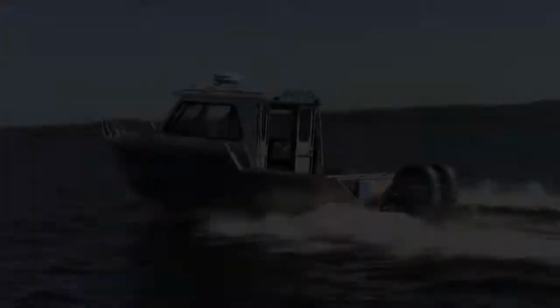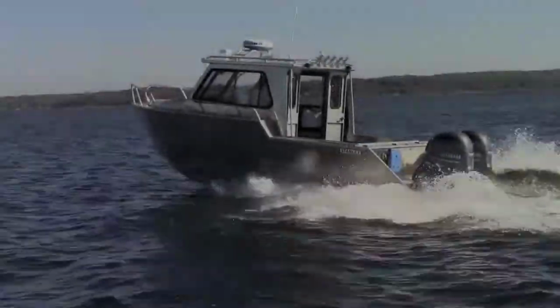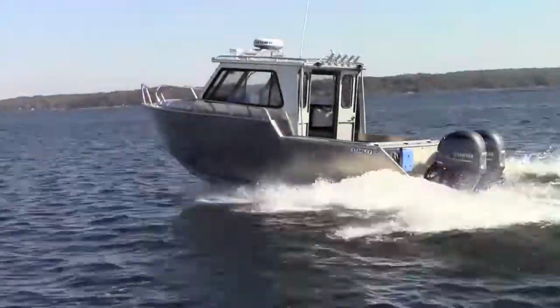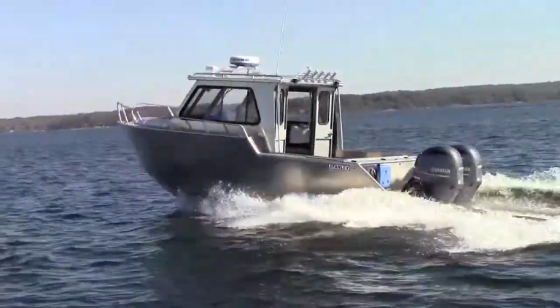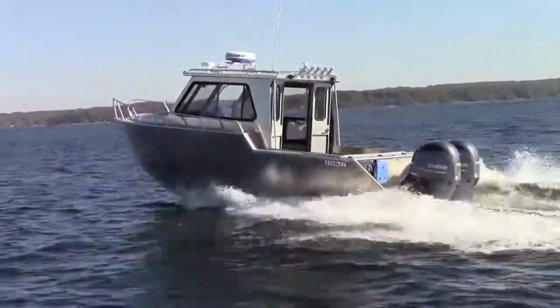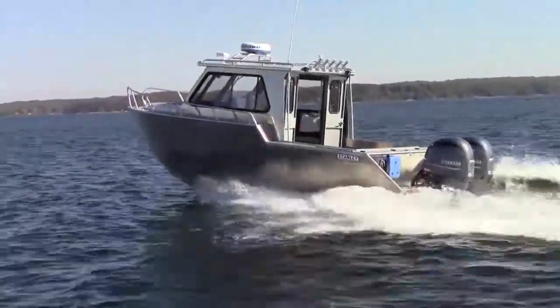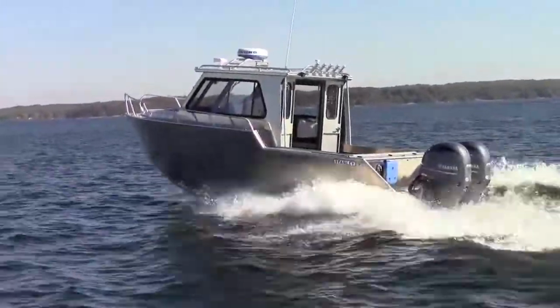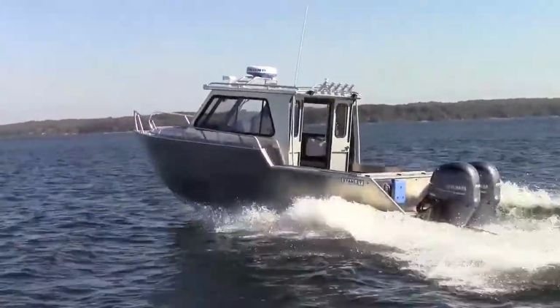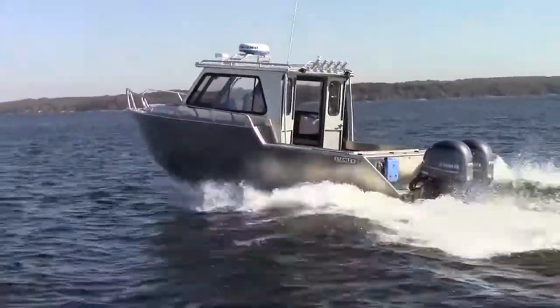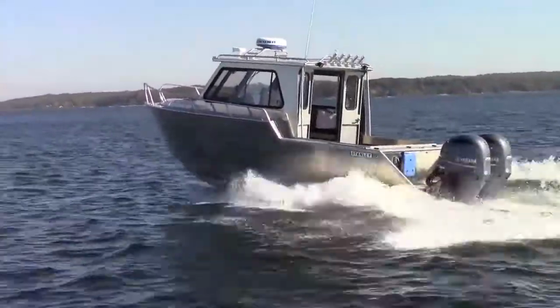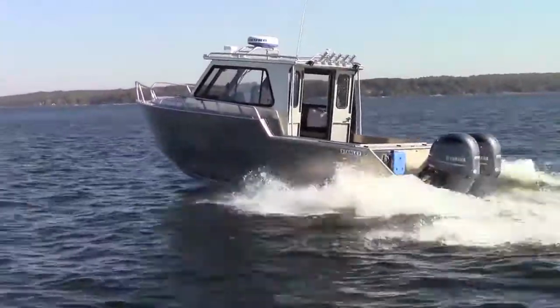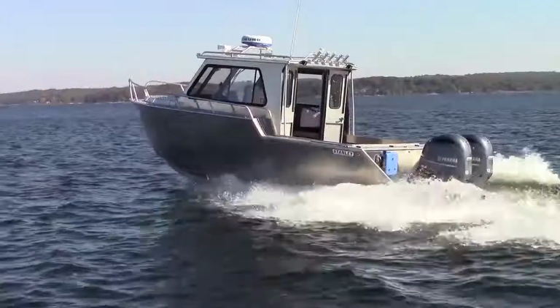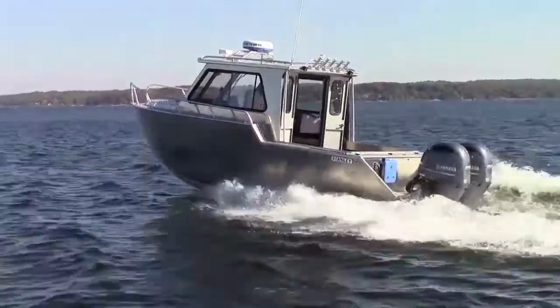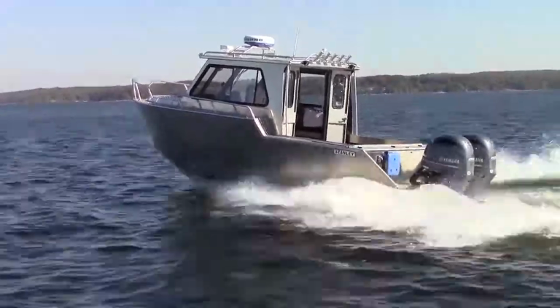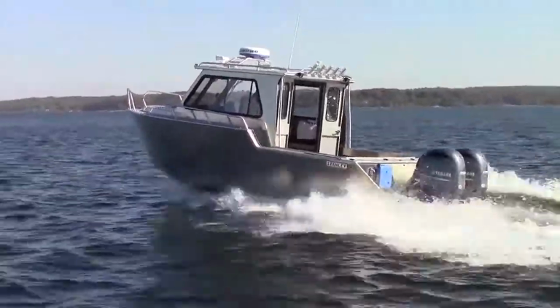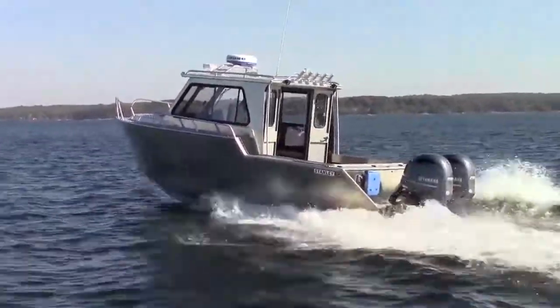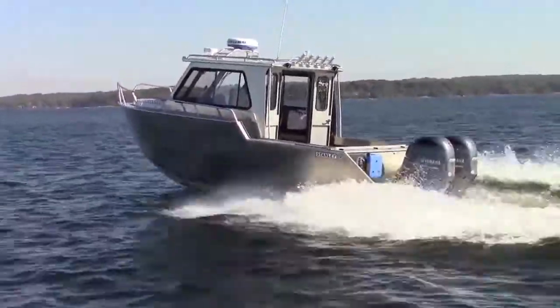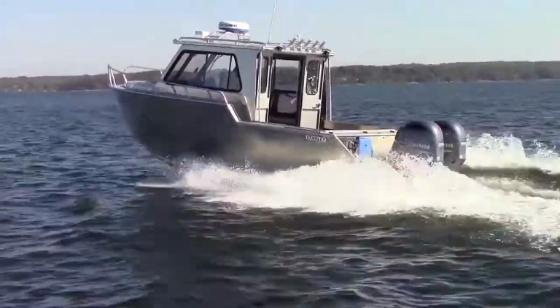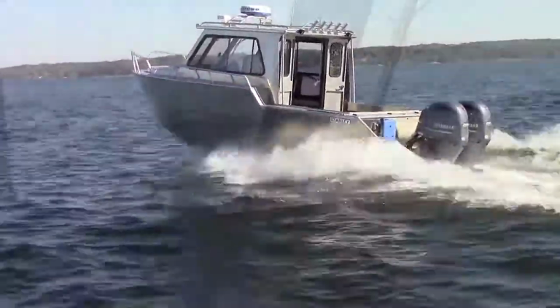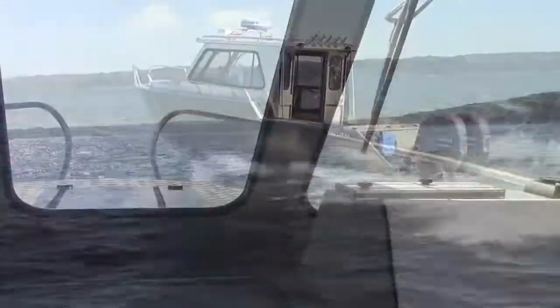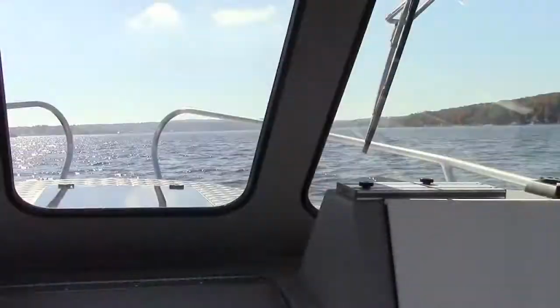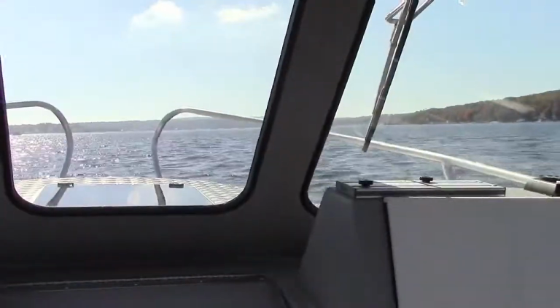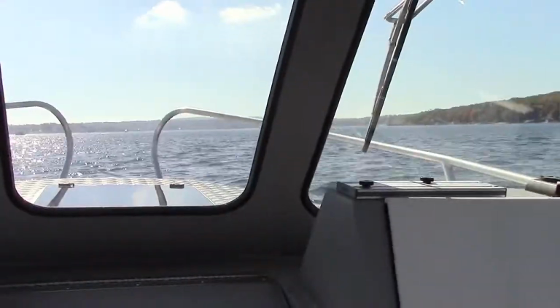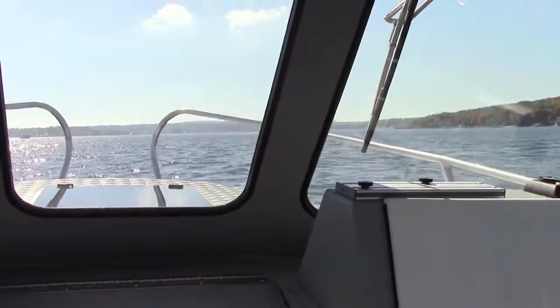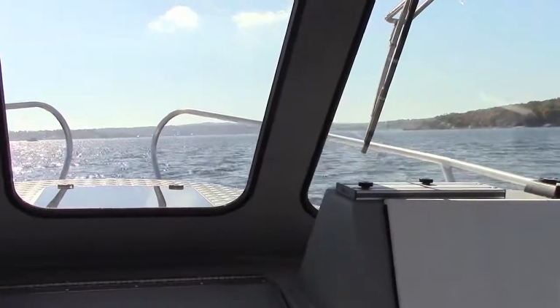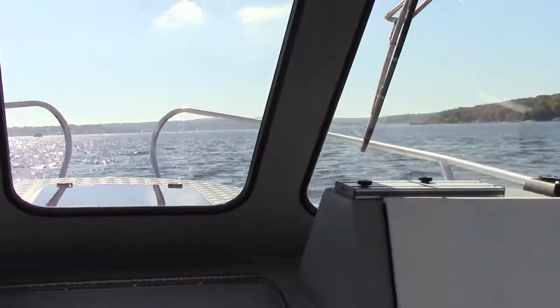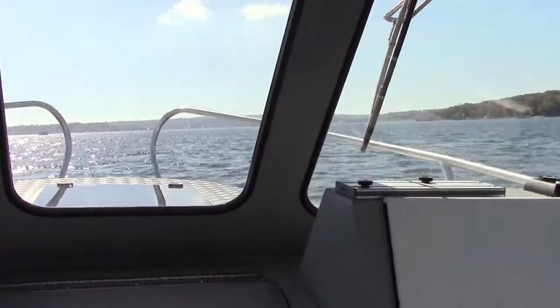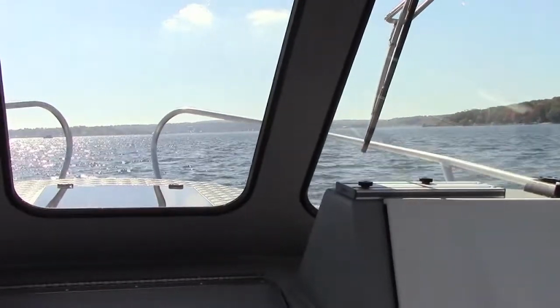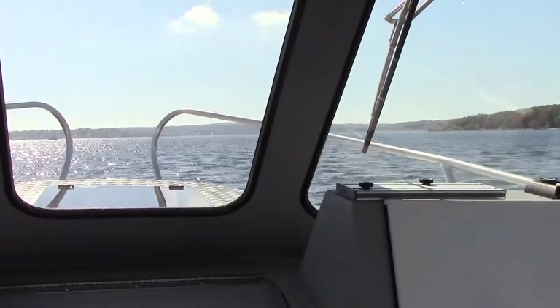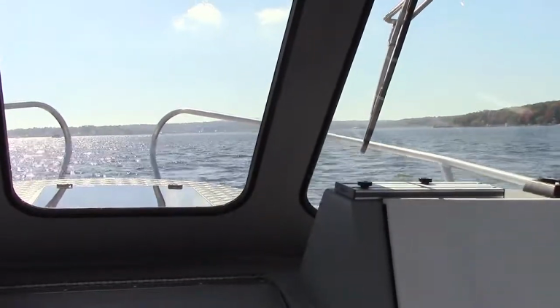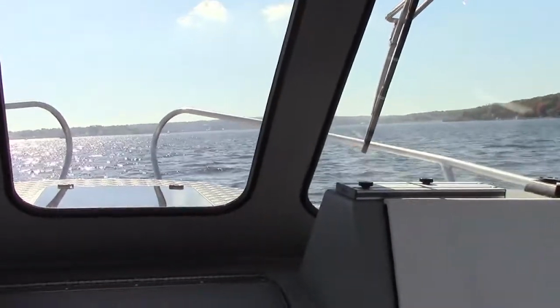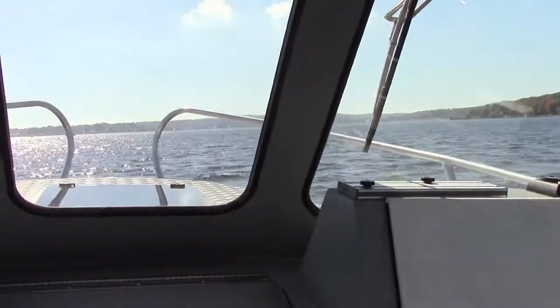Stanley Boats has long been known as the tough guy on the waterfront. Built by Connor Industries of Parry Sound, Ontario, Stanley has a line of heavy-duty welded aluminum utilities, runabouts, landing craft, workboats and cruisers.